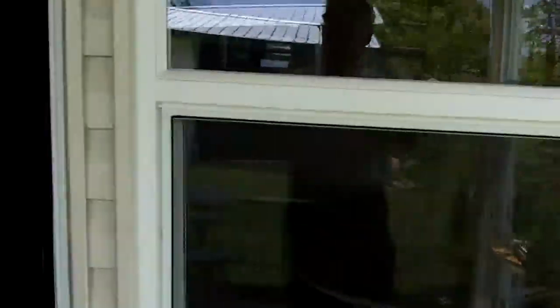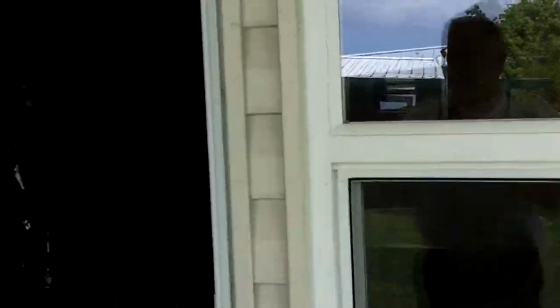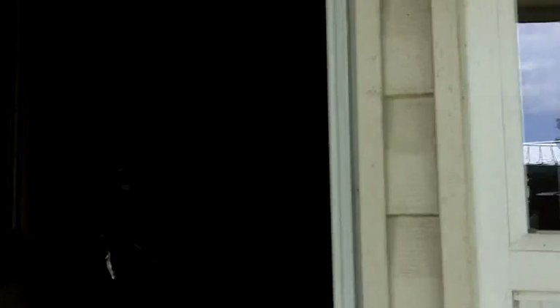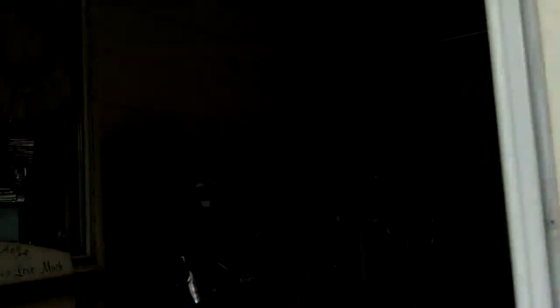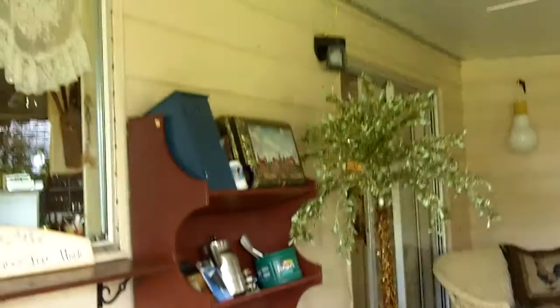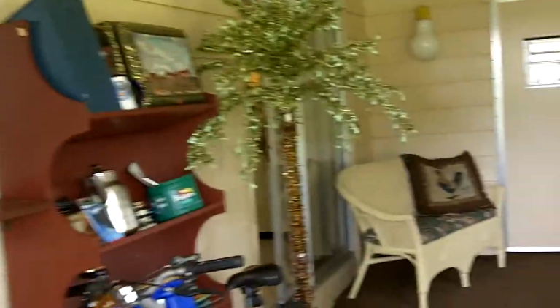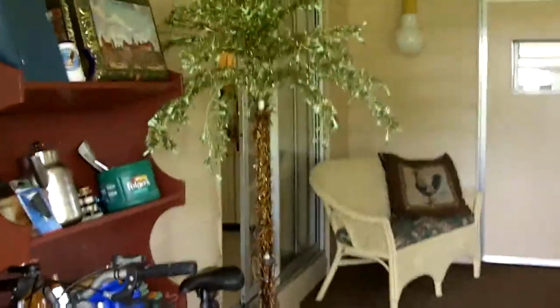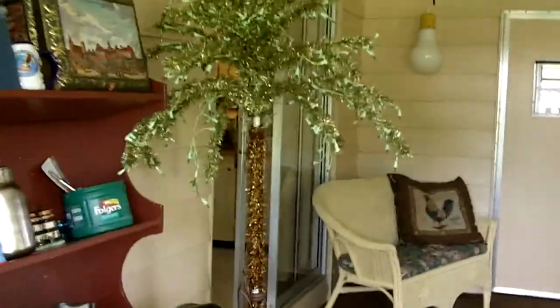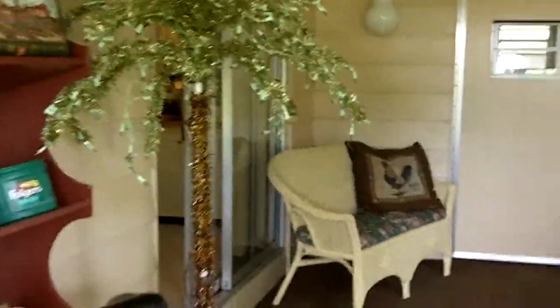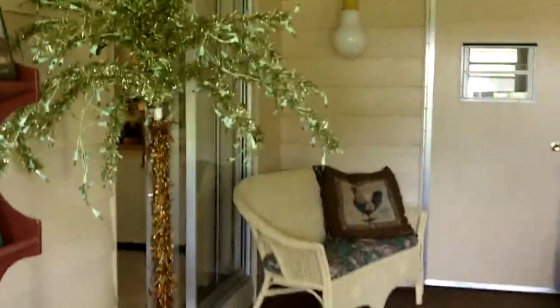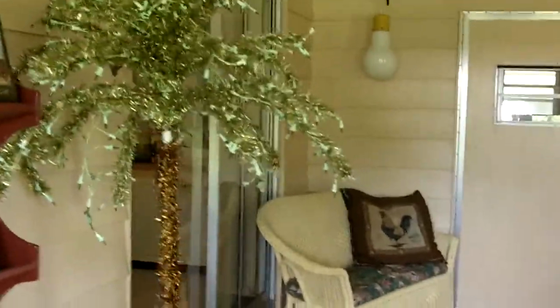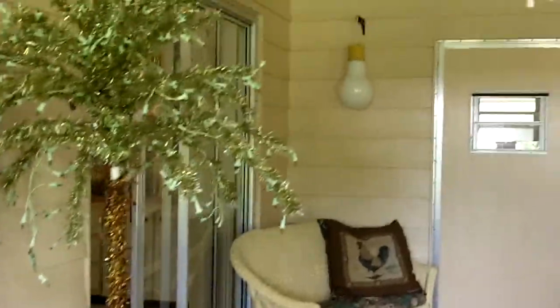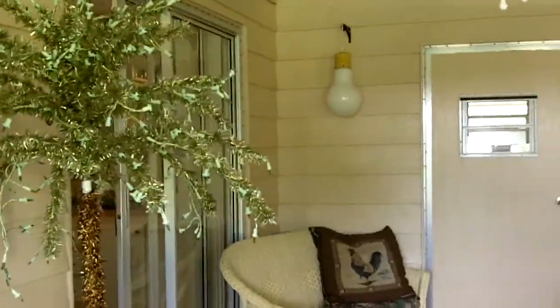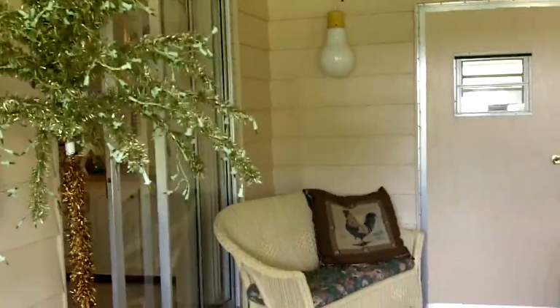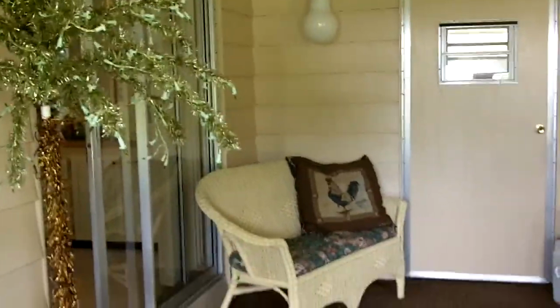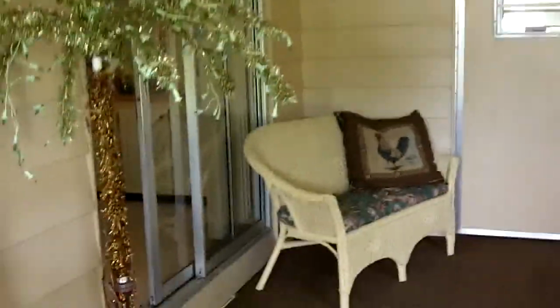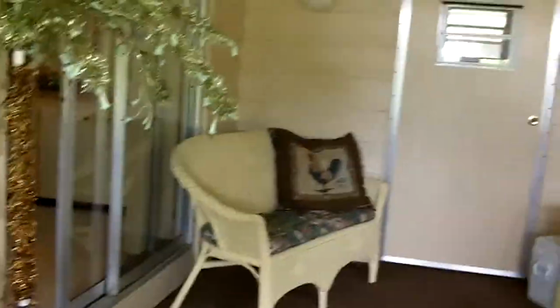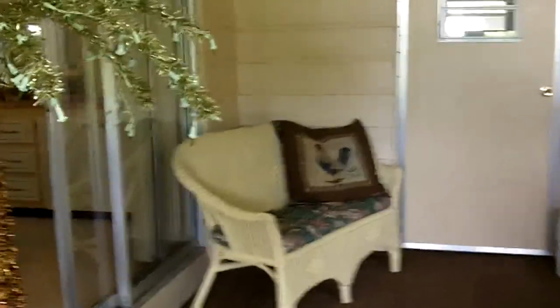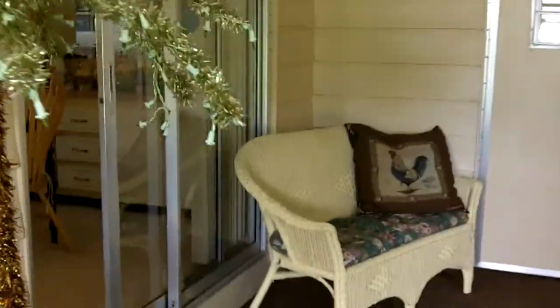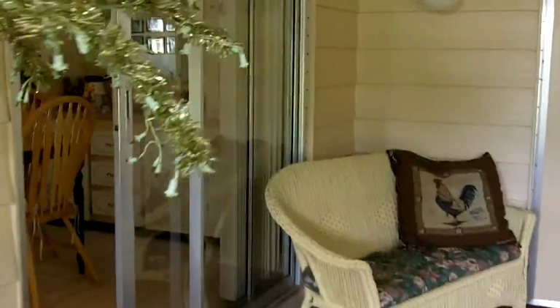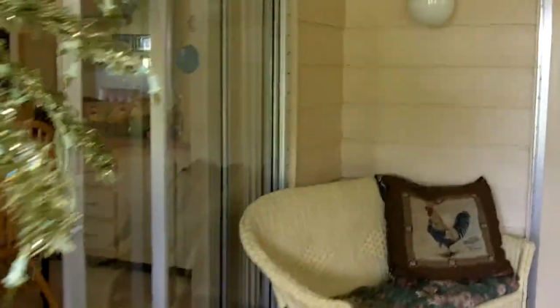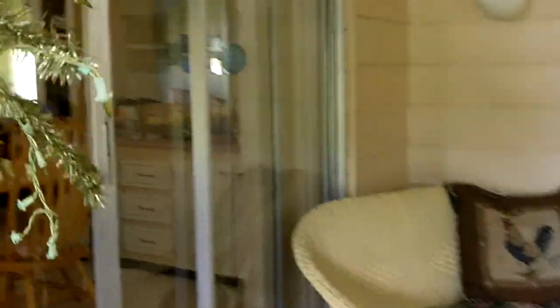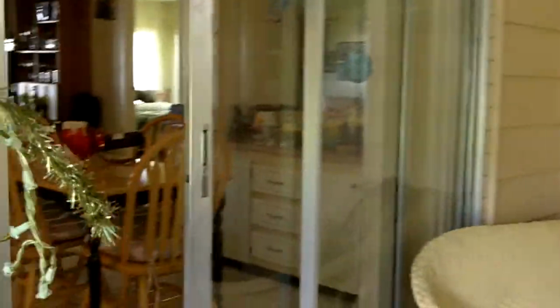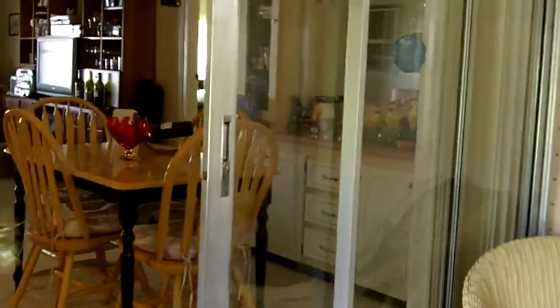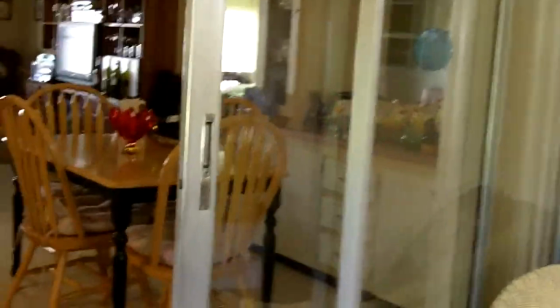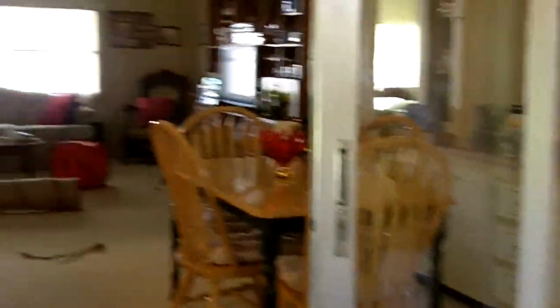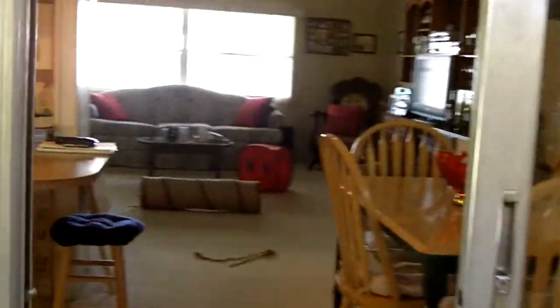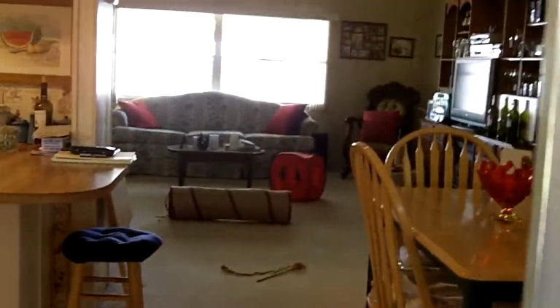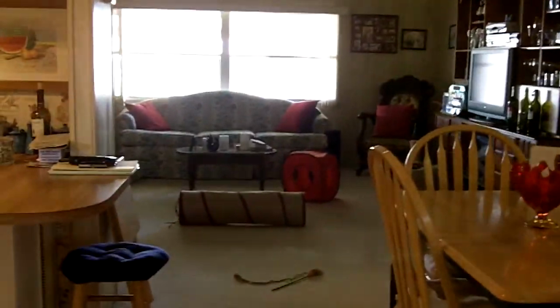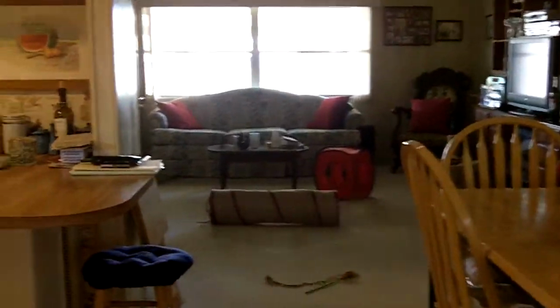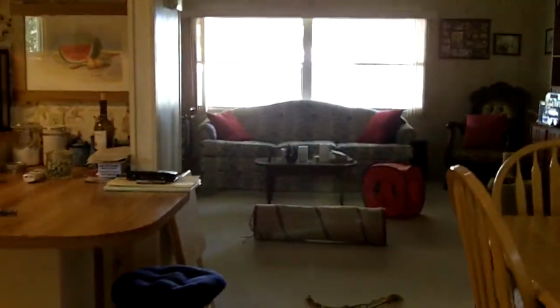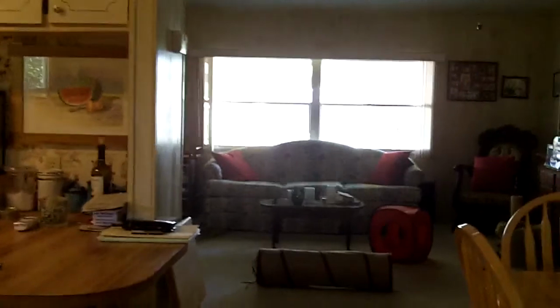That concludes our tour. If you have any questions about this property, my name is Larry Fleckinger and you can reach me at 321-693-0771.